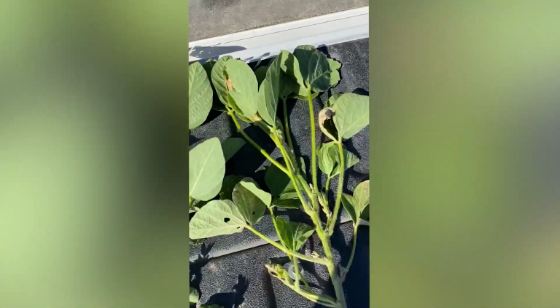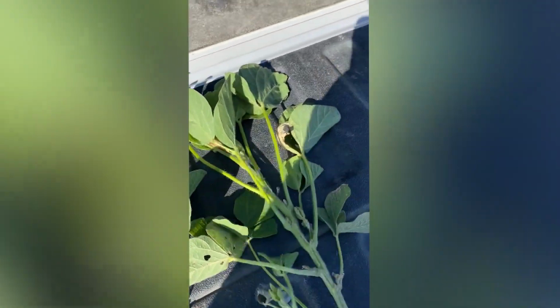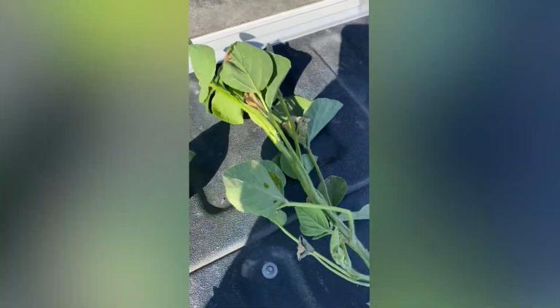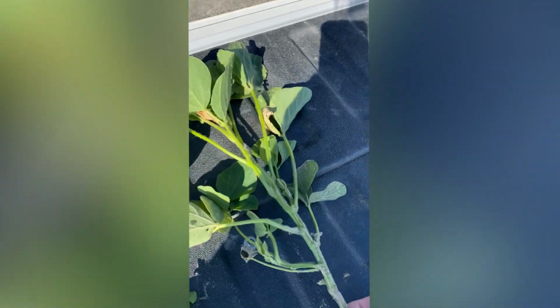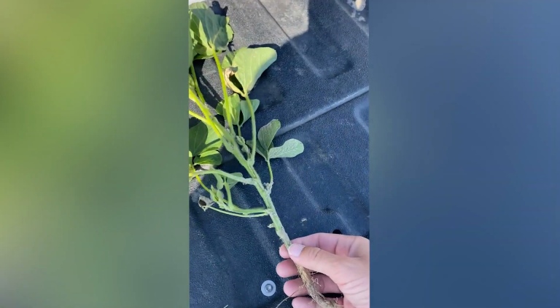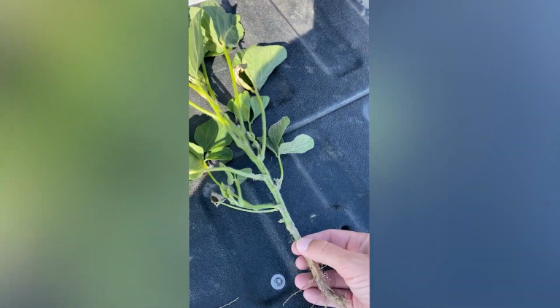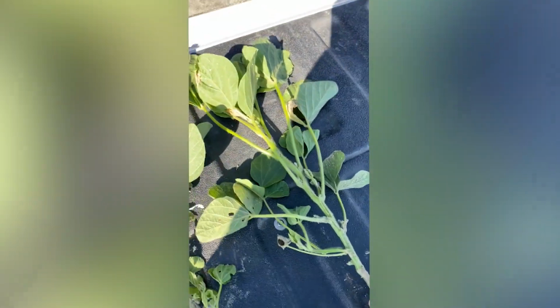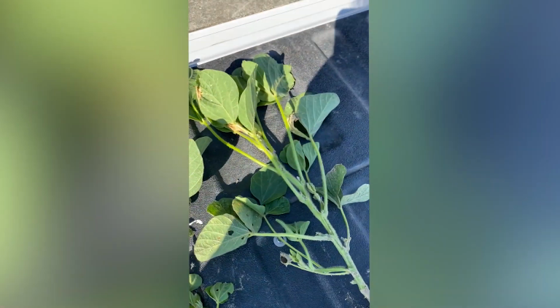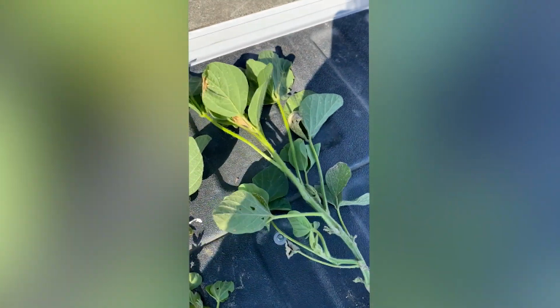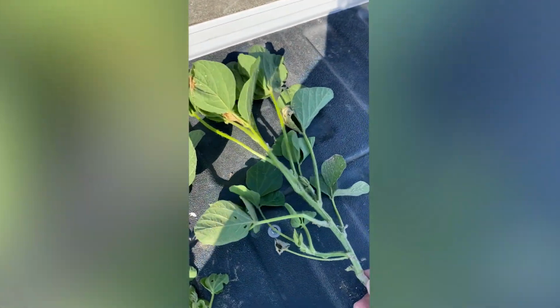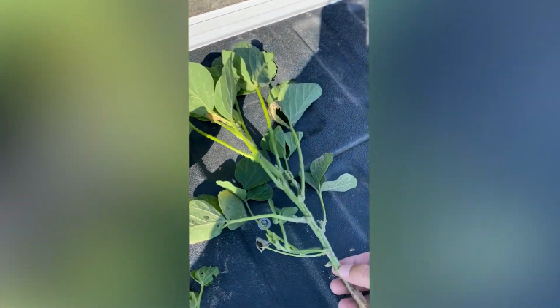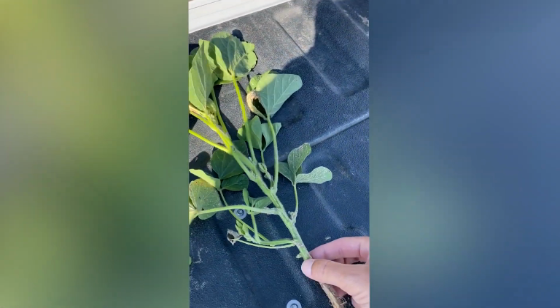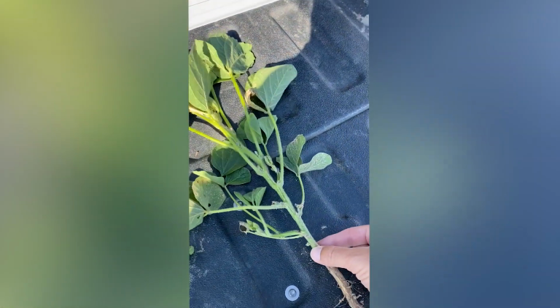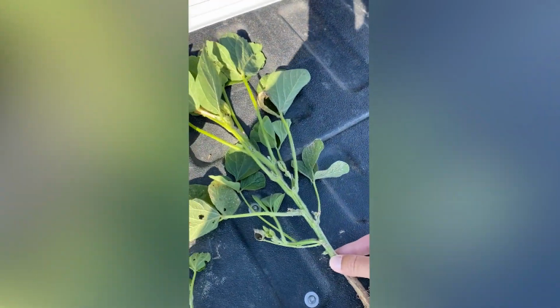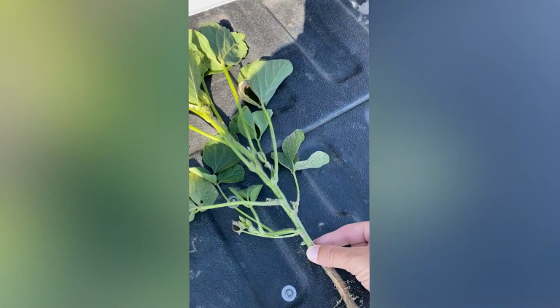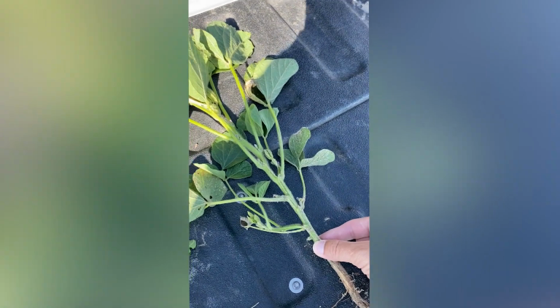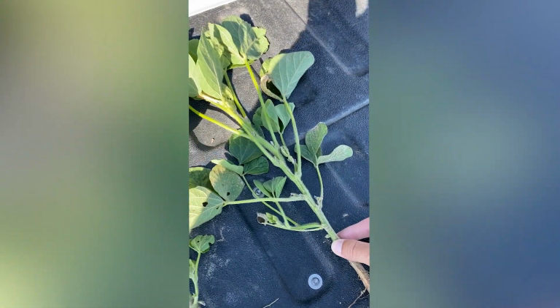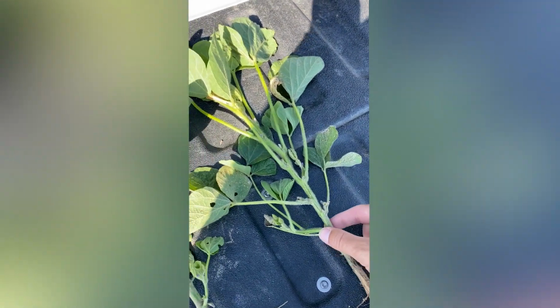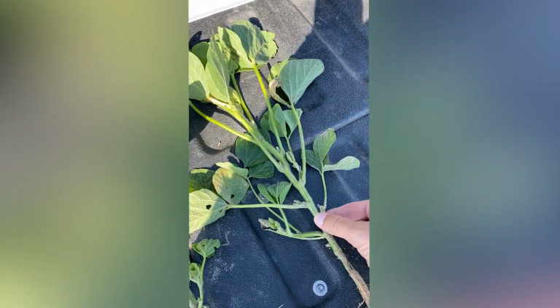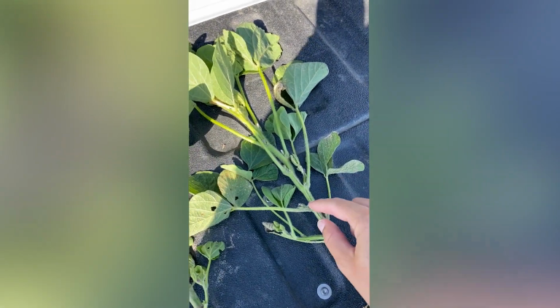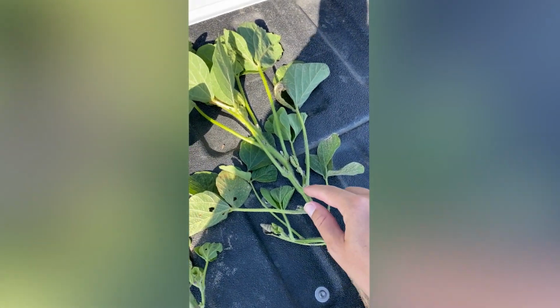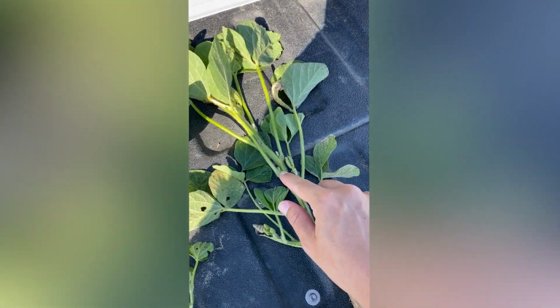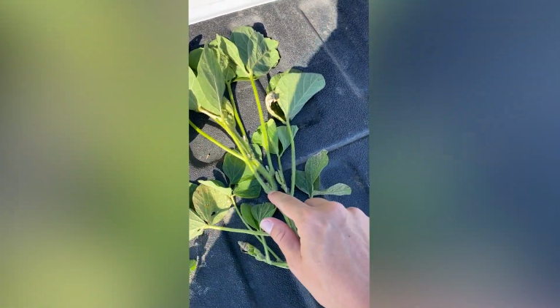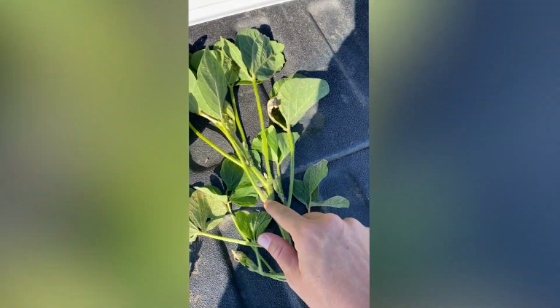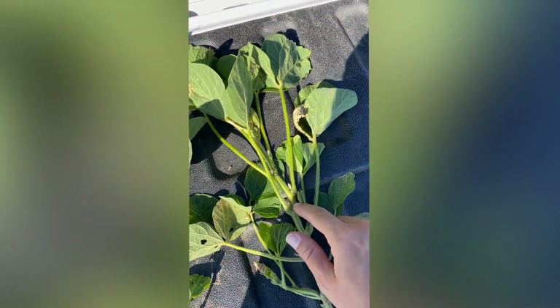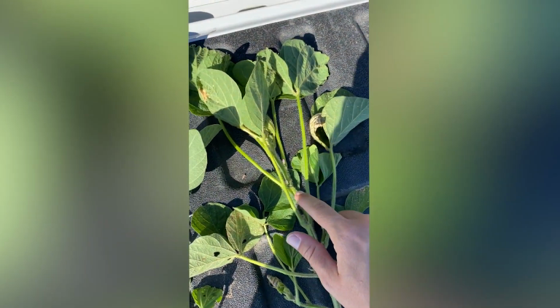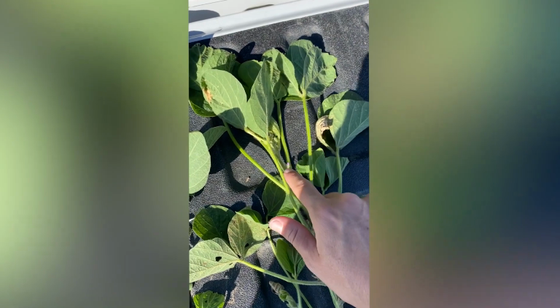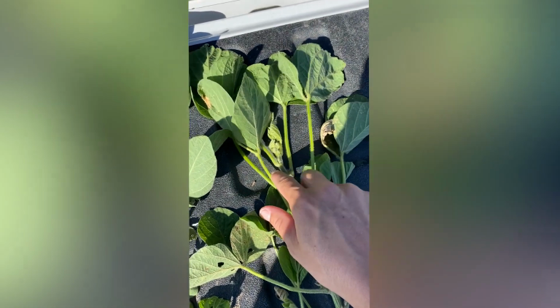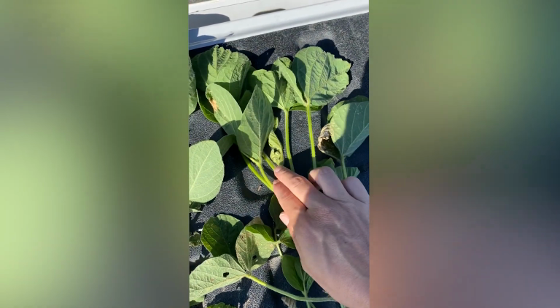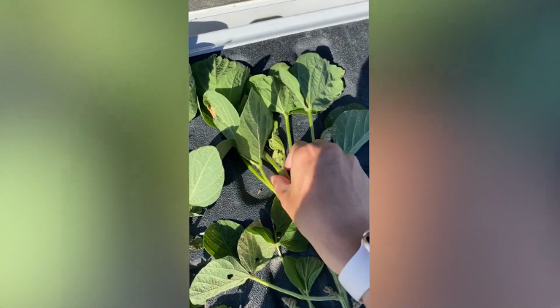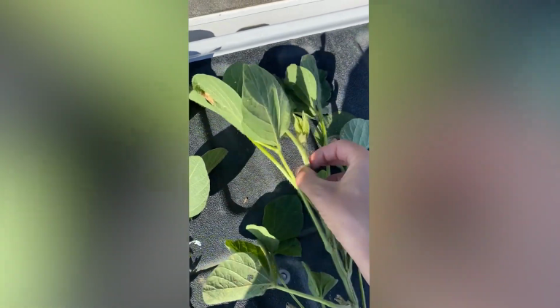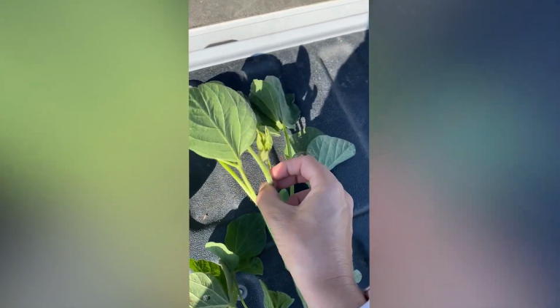Let's see how many nodes this April 28th plant has. Again, you start at the bottom, find the first node — right there — then move up one and start counting: one, two, three, four, five, six, seven, eight, nine, ten.